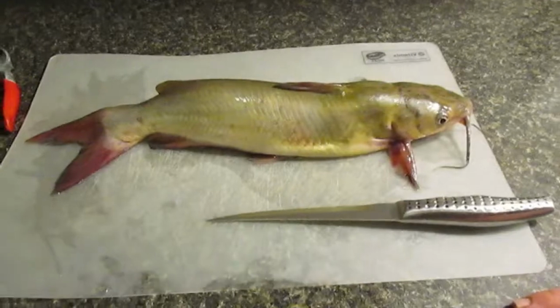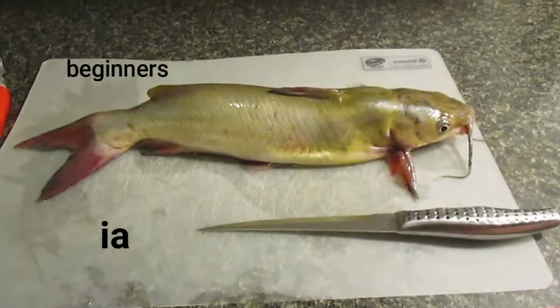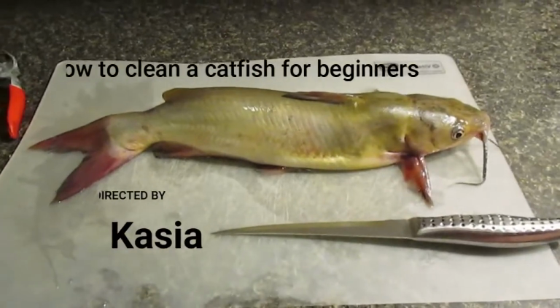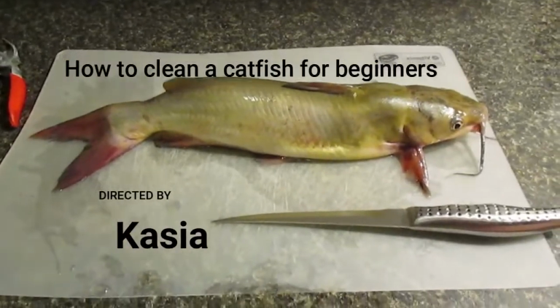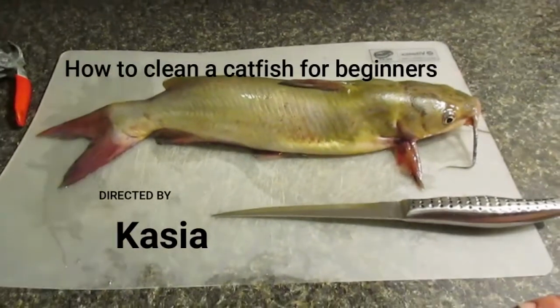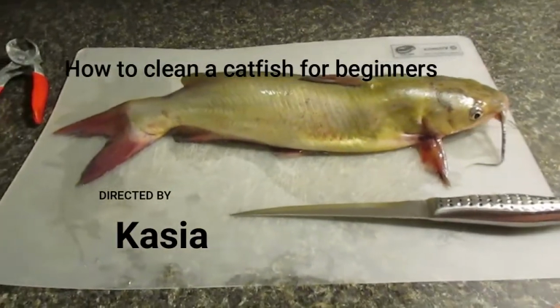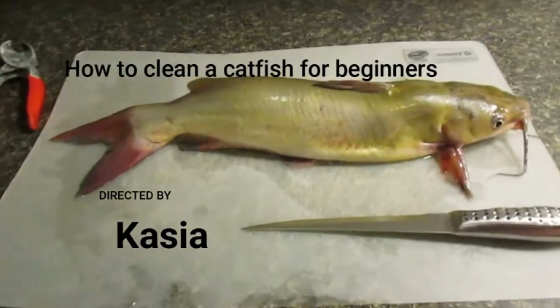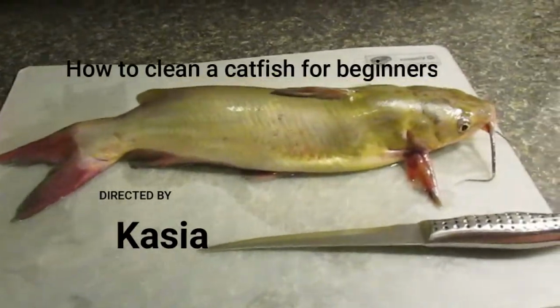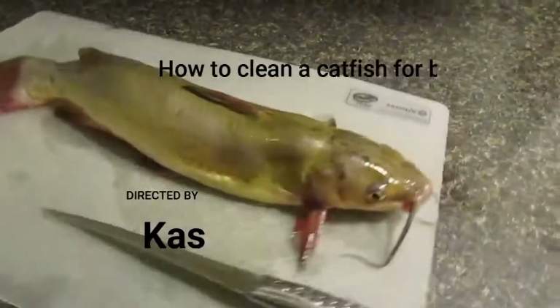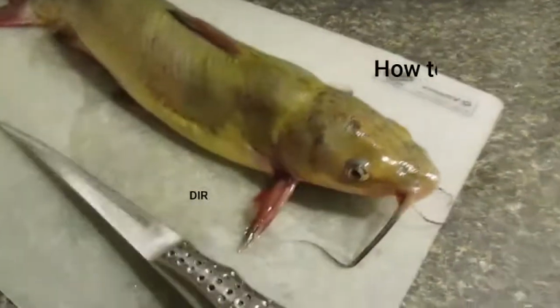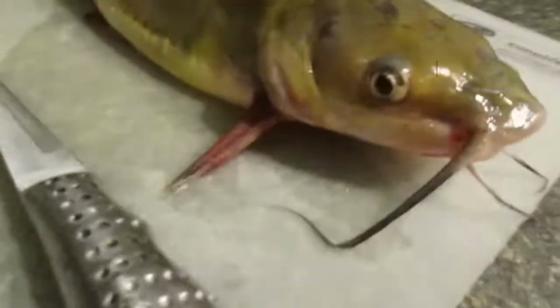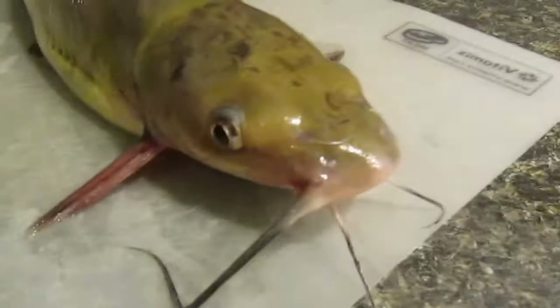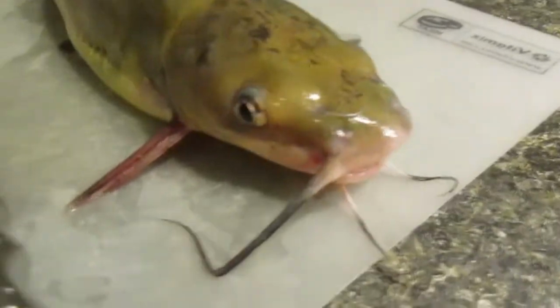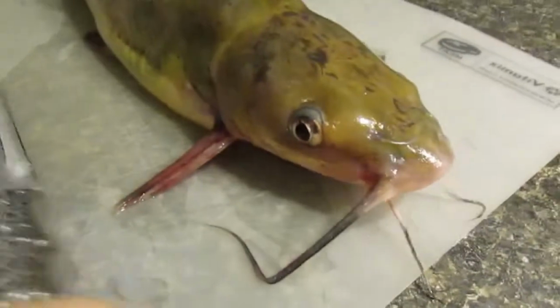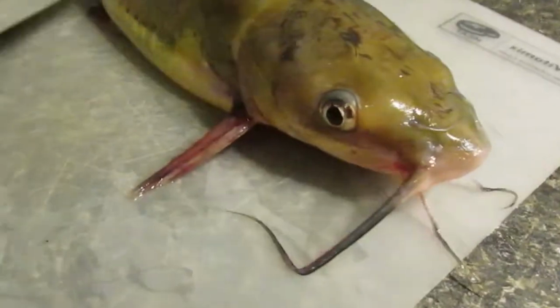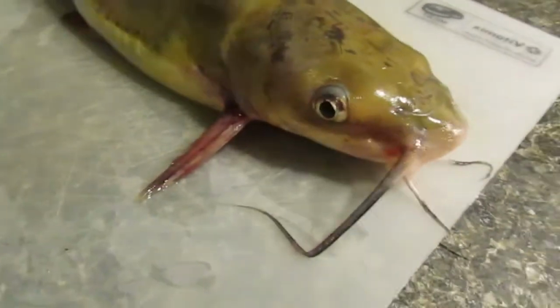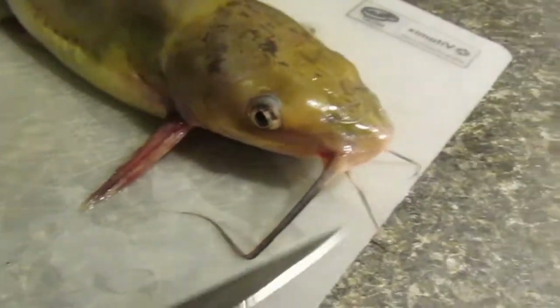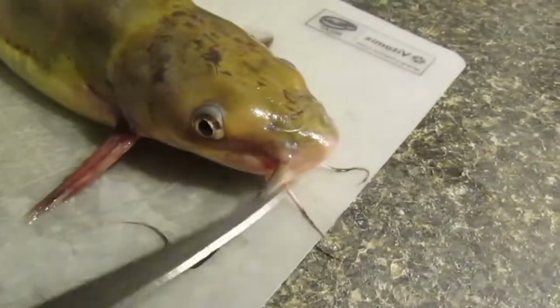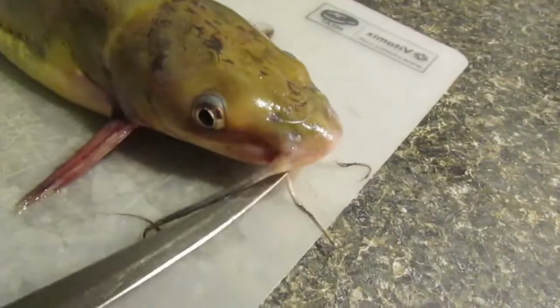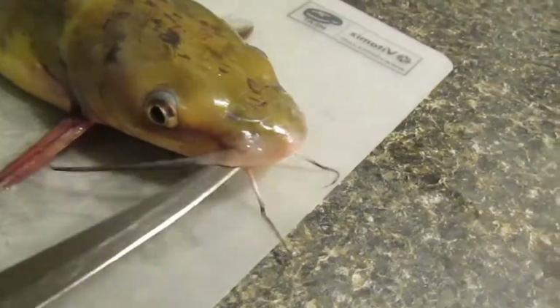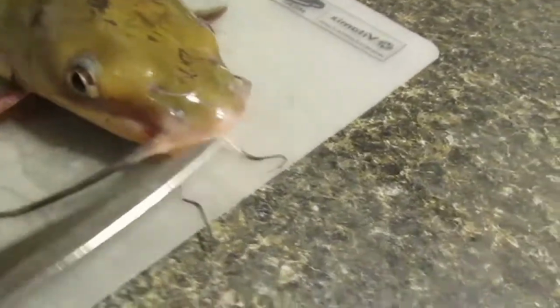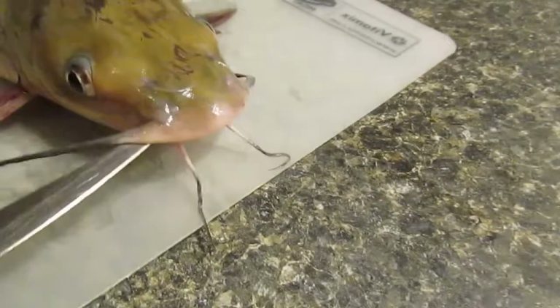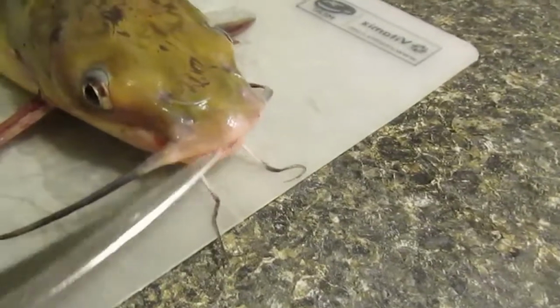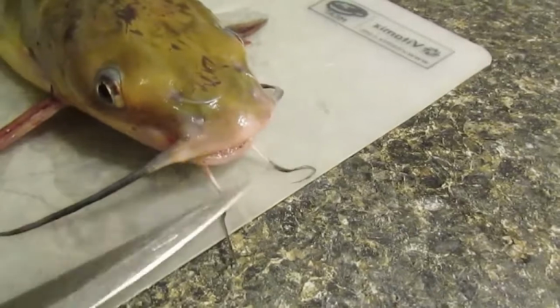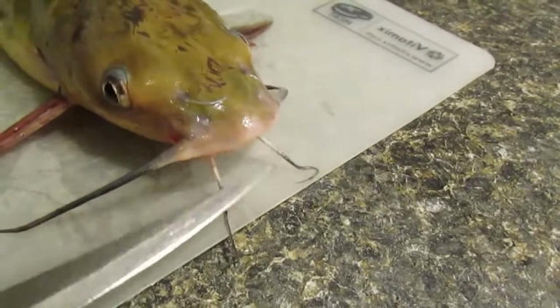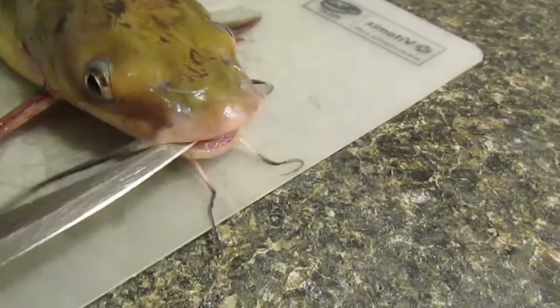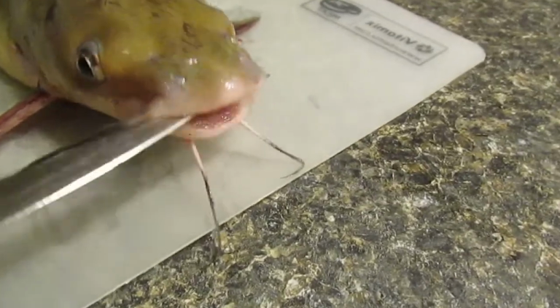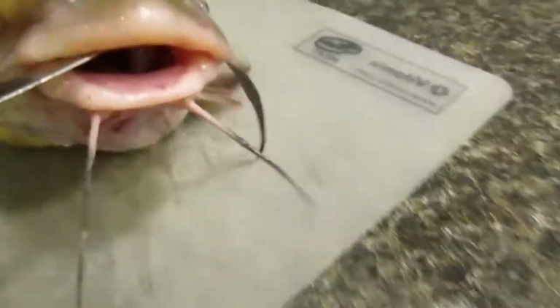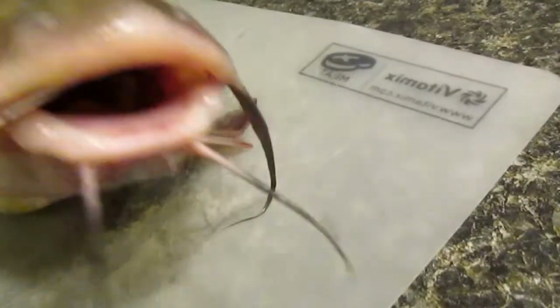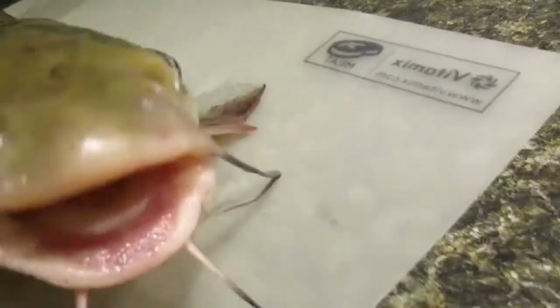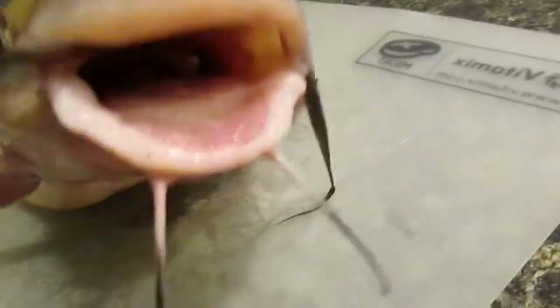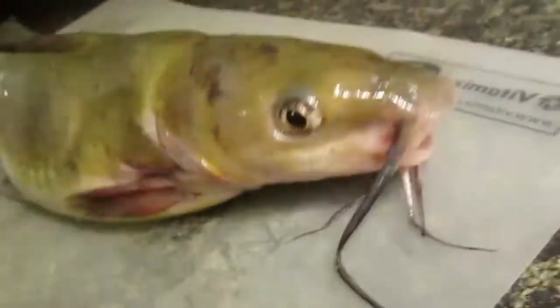Today we're showing how to clean catfish to get fillets off it. This one's still kicking — he was caught a couple hours ago. Catfish can live a long time, so he's going to be filleted while he's still fresh.